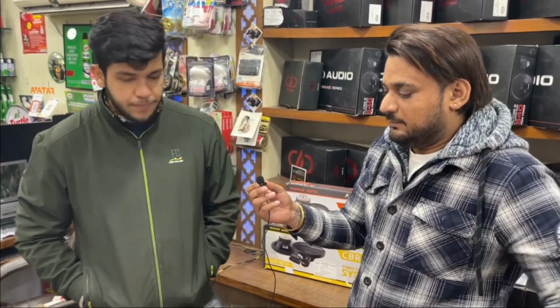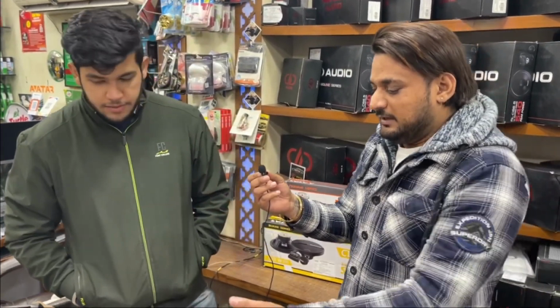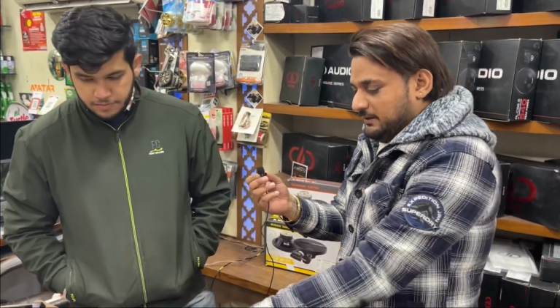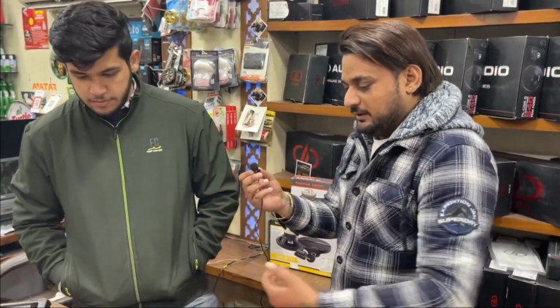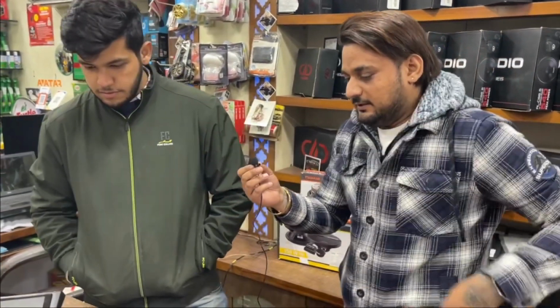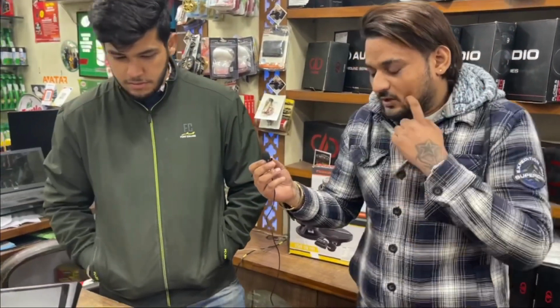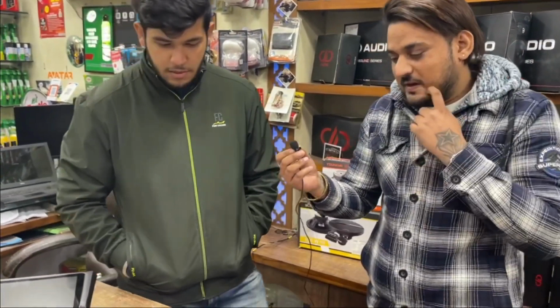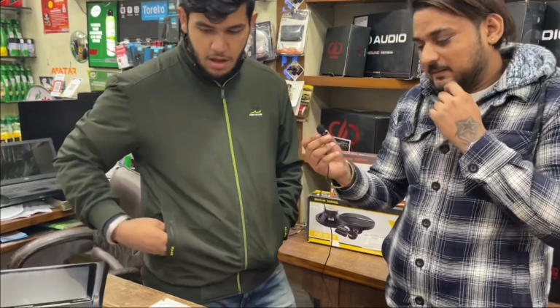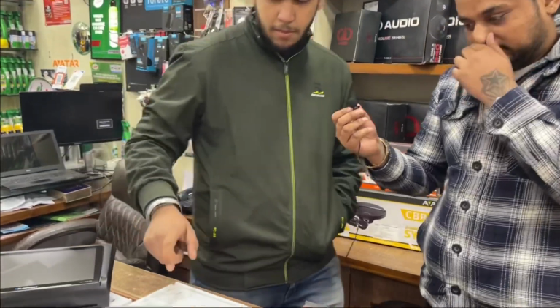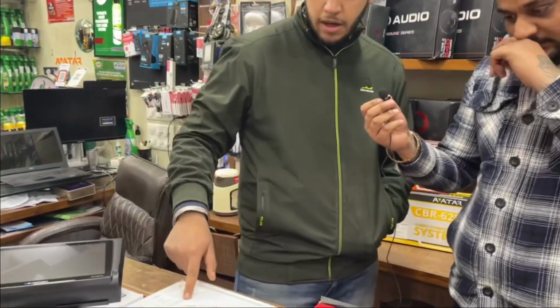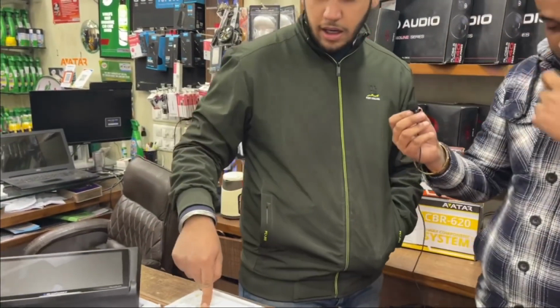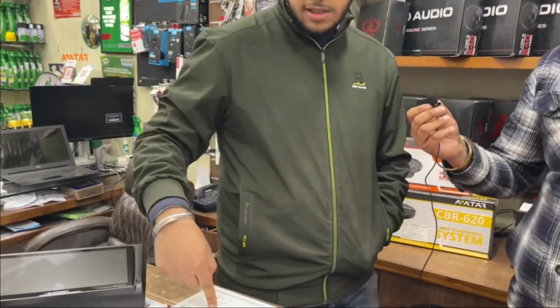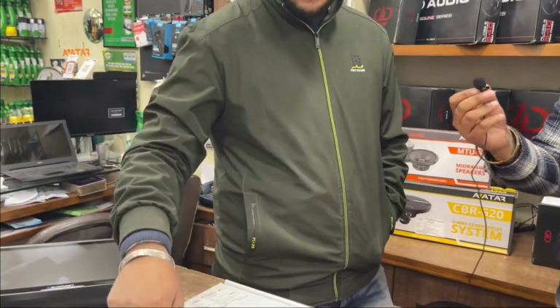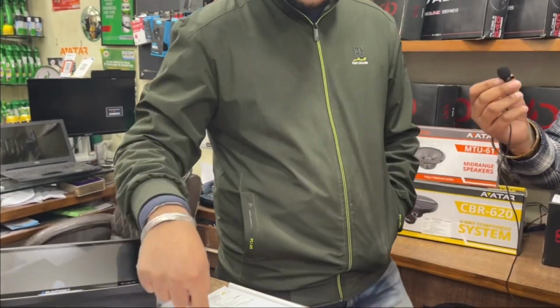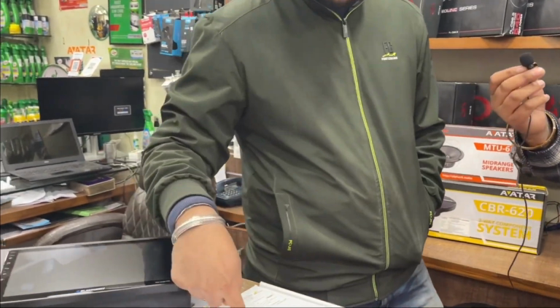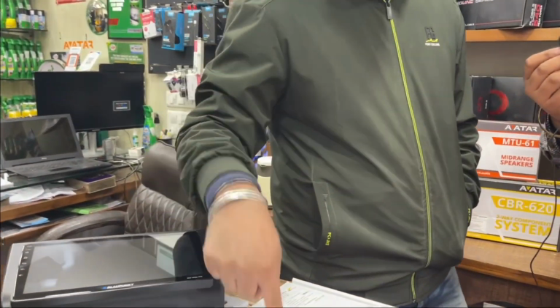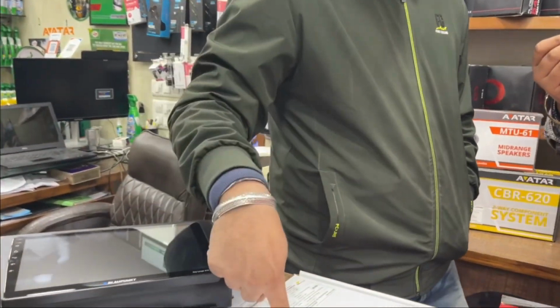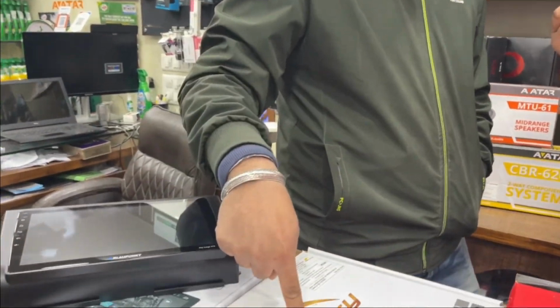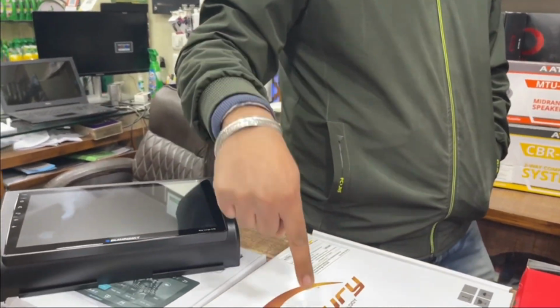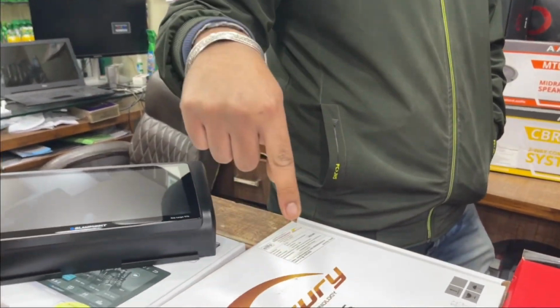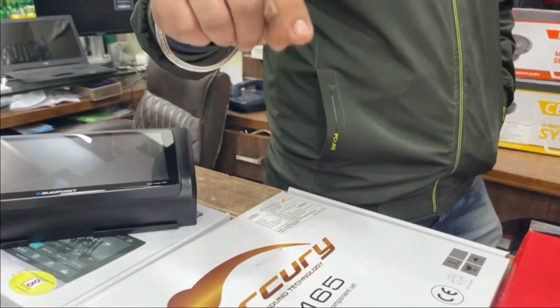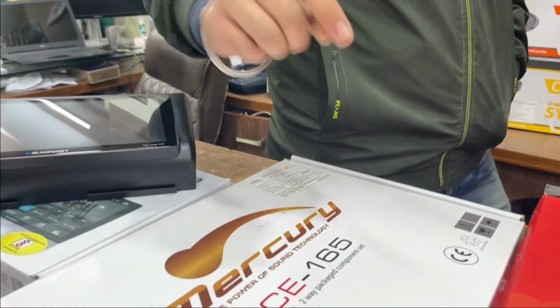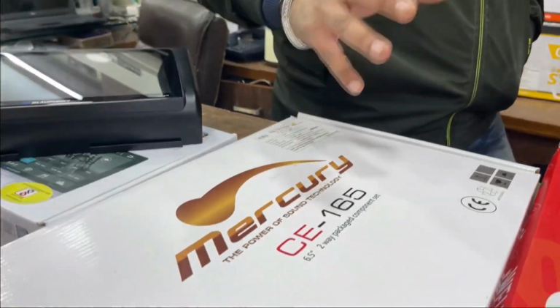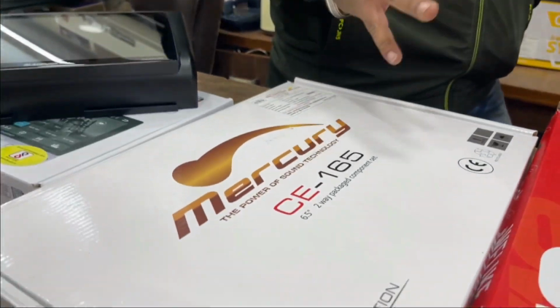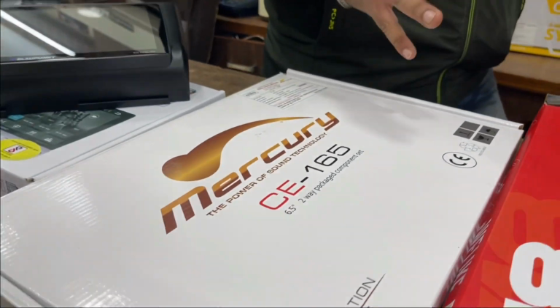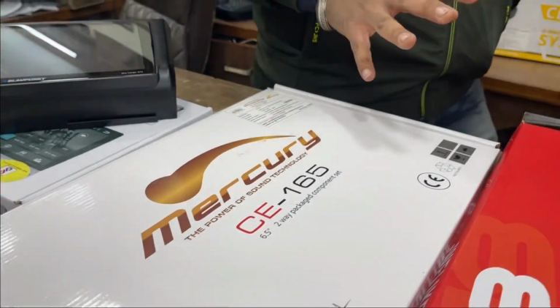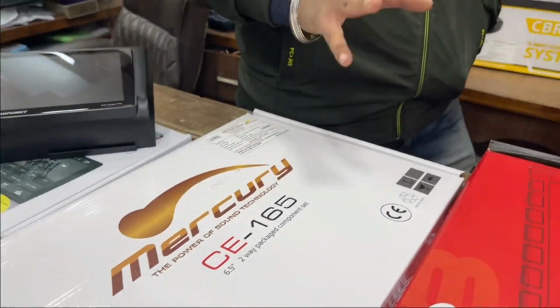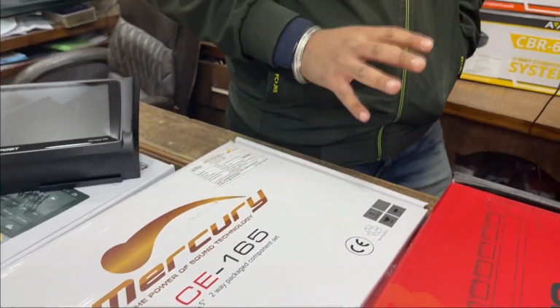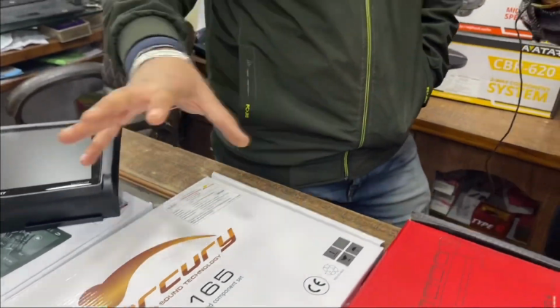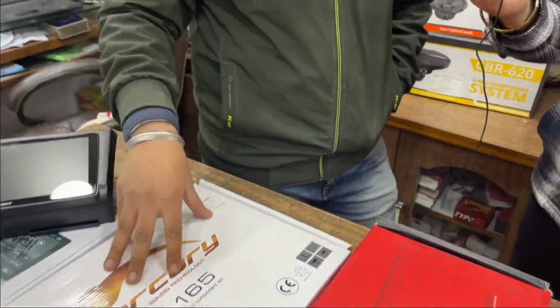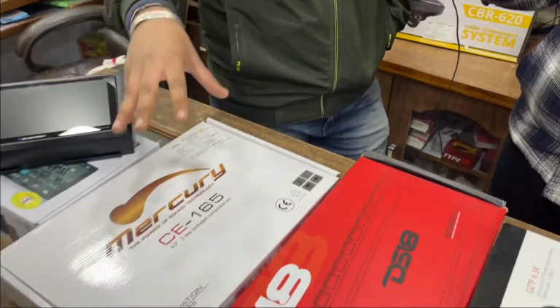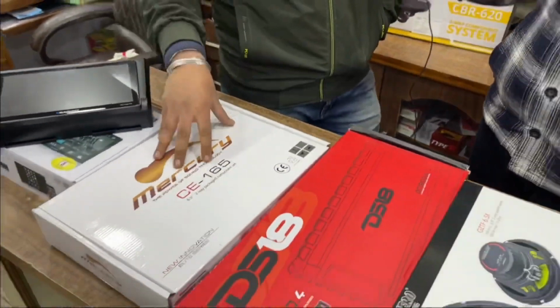So Mercury is going to be installed. Mercury is installed as a CE-165 component. Basically it is built for sound quality lovers. It is very ultimate quality.